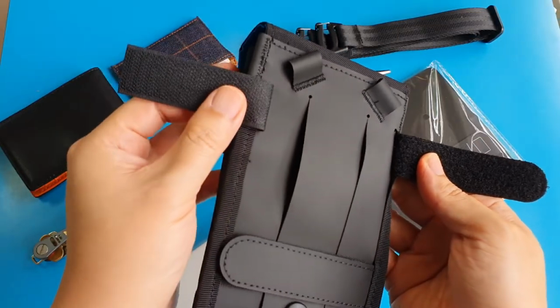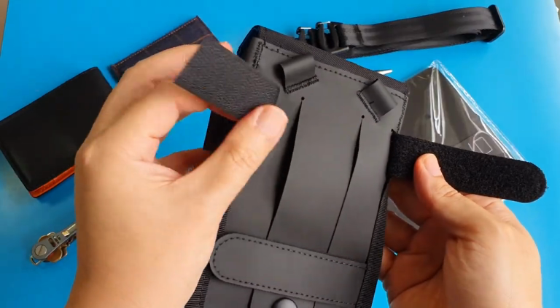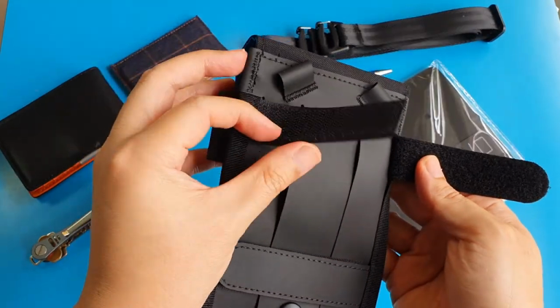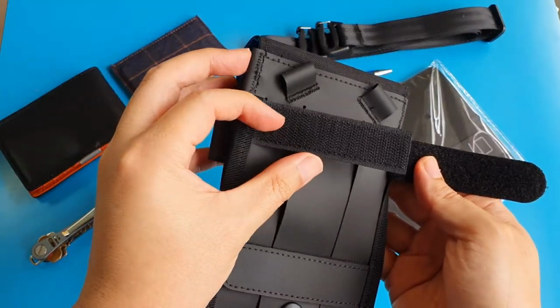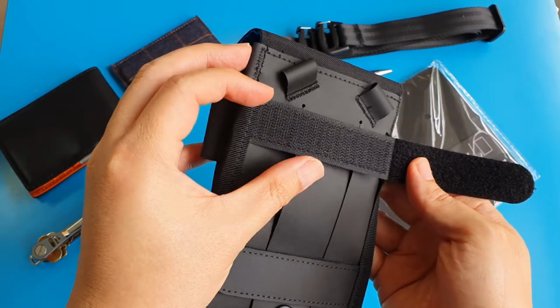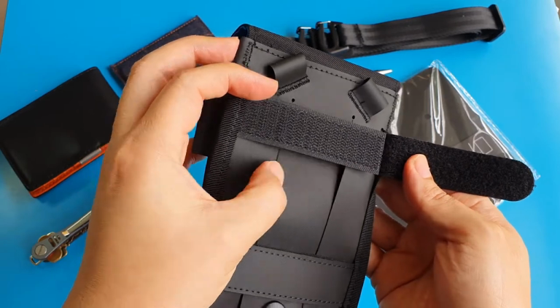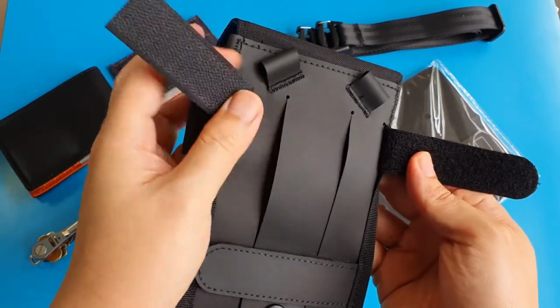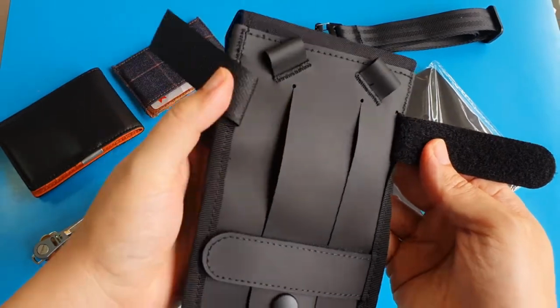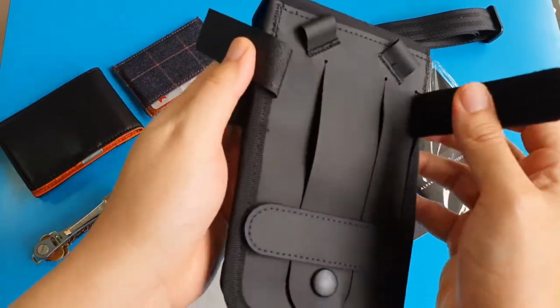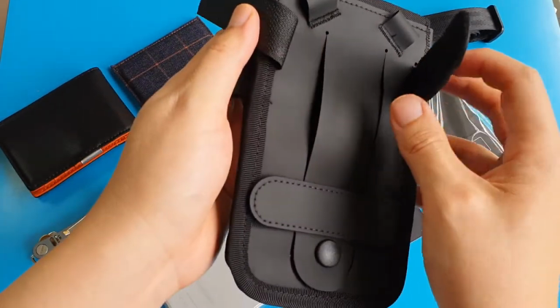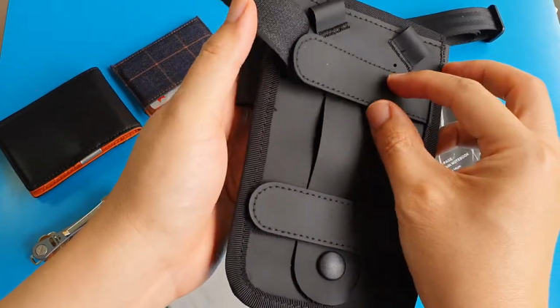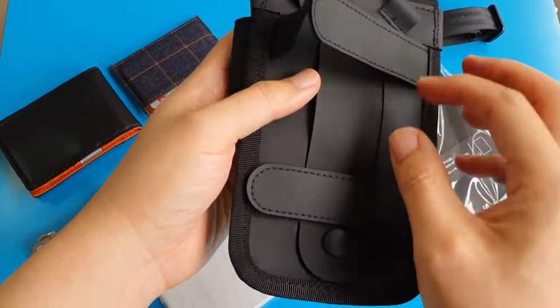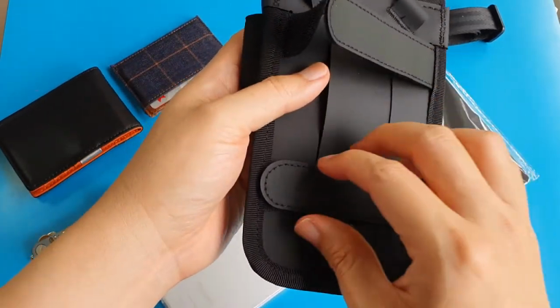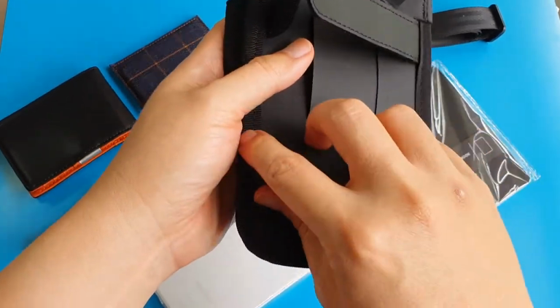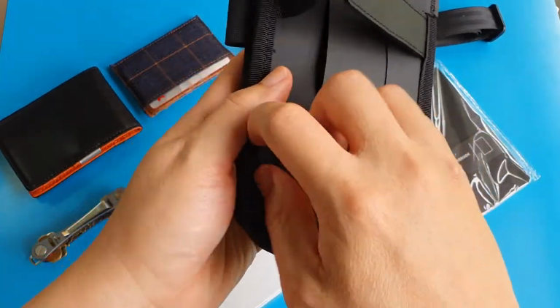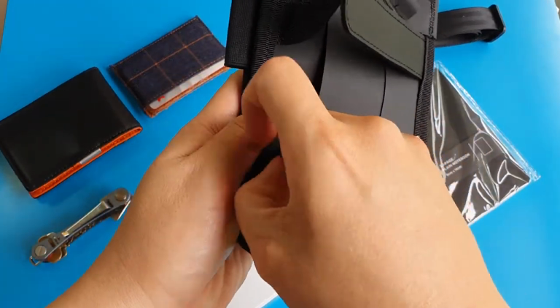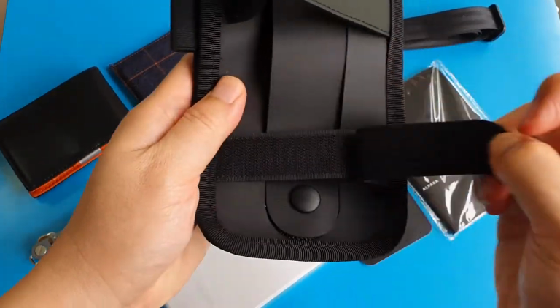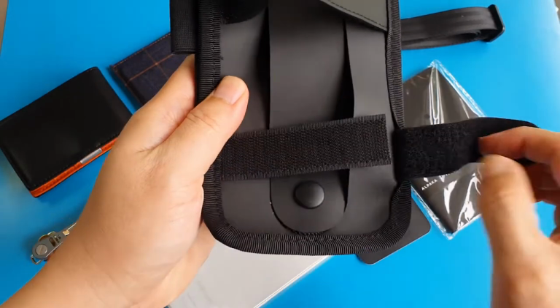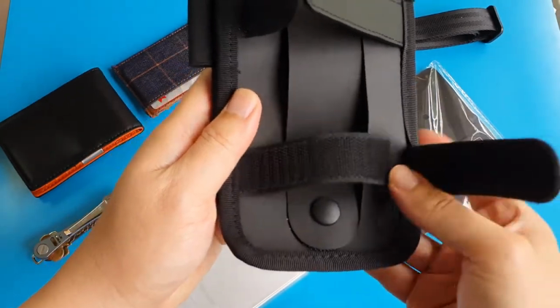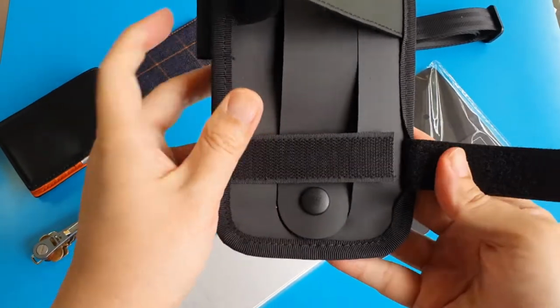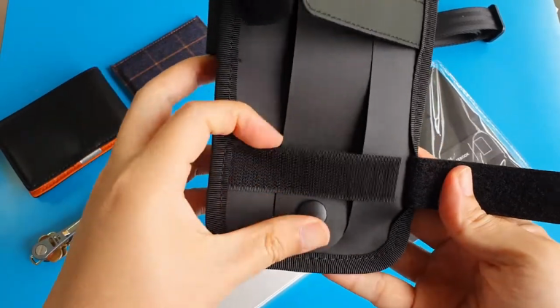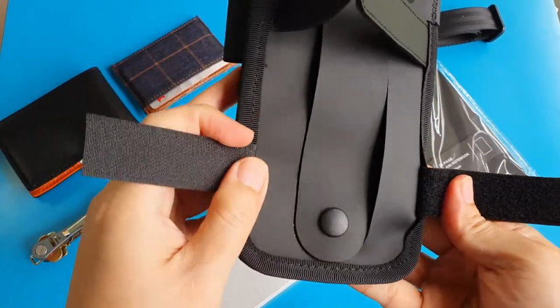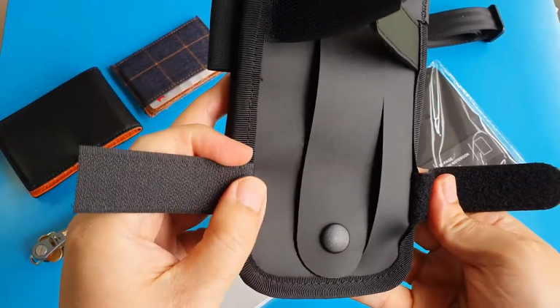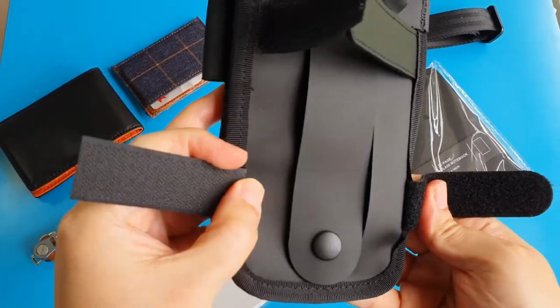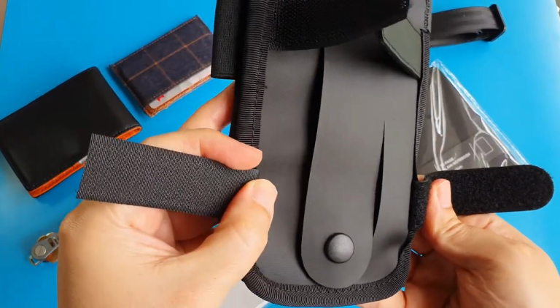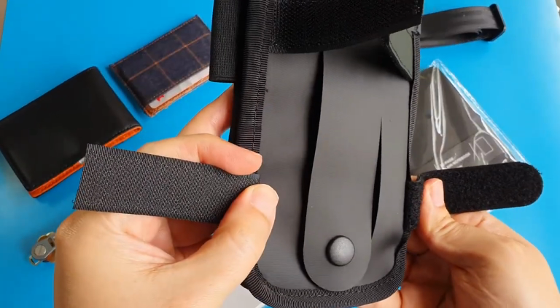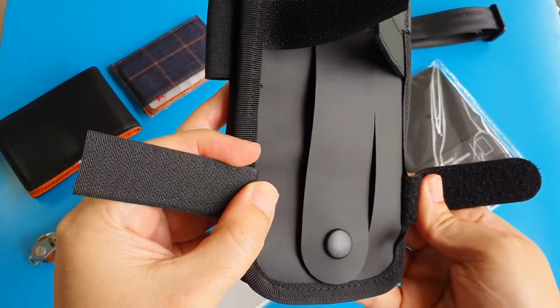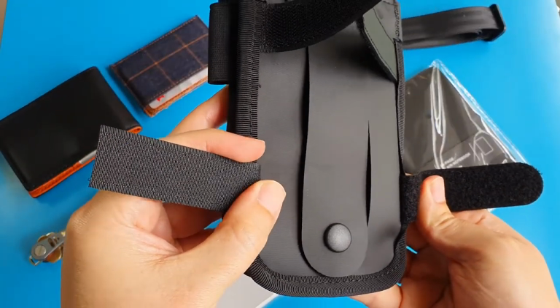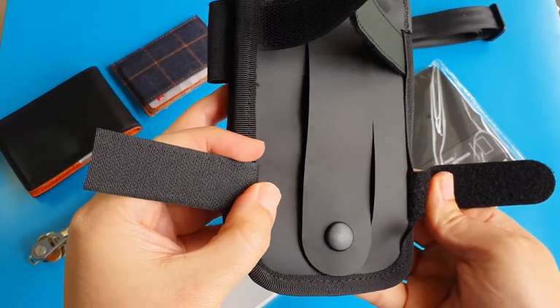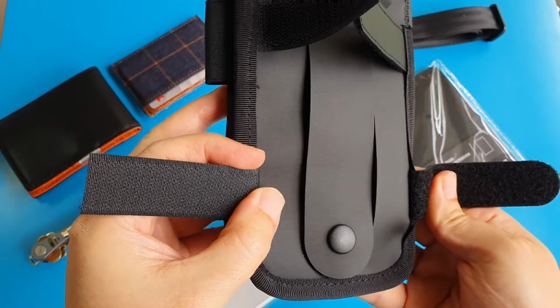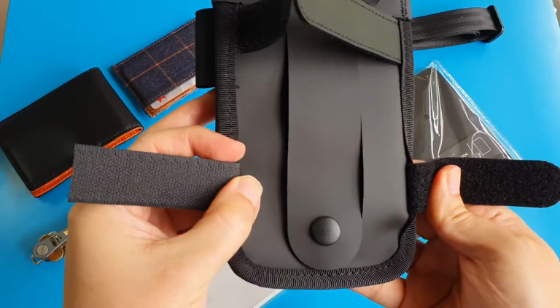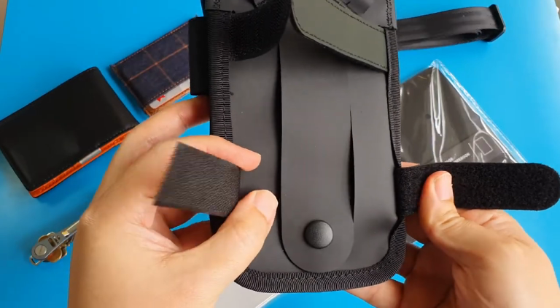On the back of this phone pouch, there are Velcro stripes for us to attach it to another carrying bag. We can attach it both horizontally or vertically to a larger sling bag, or perhaps a backpack.